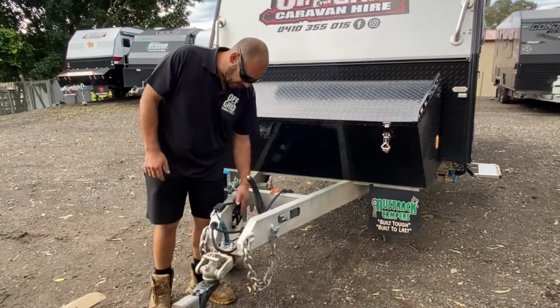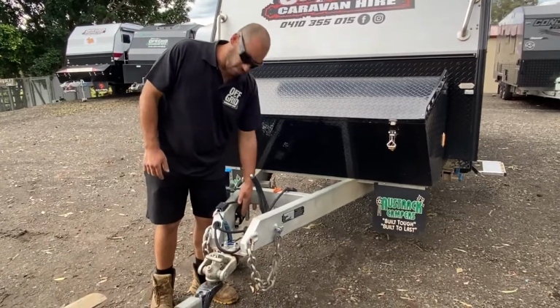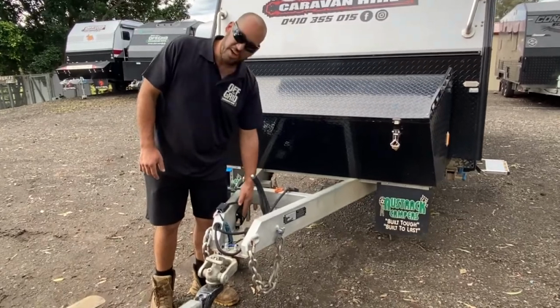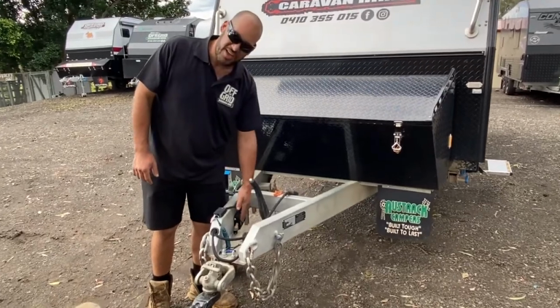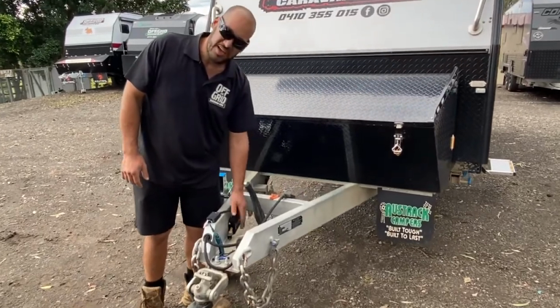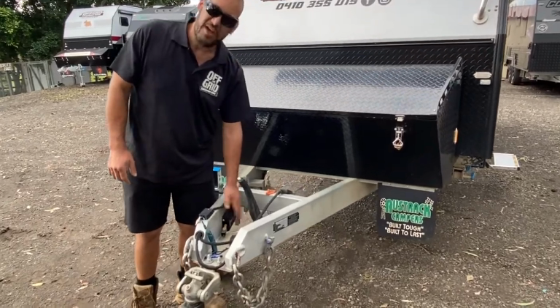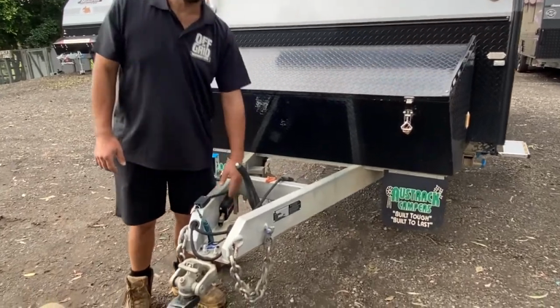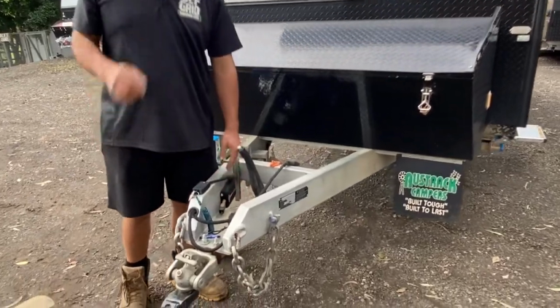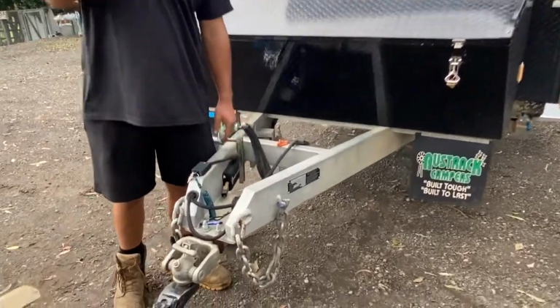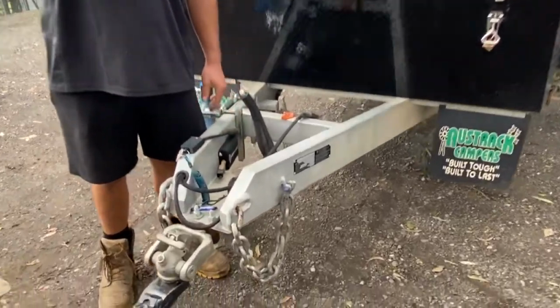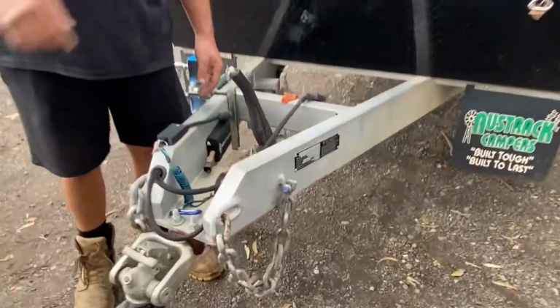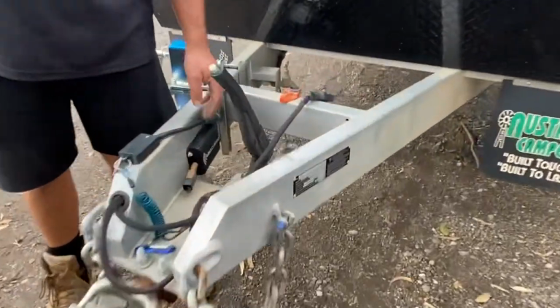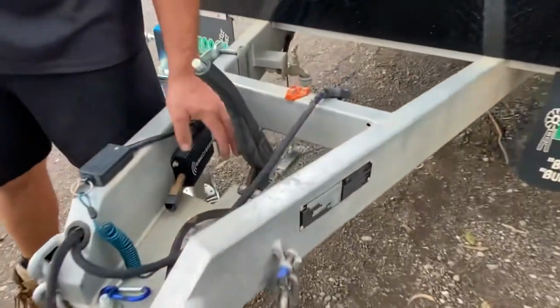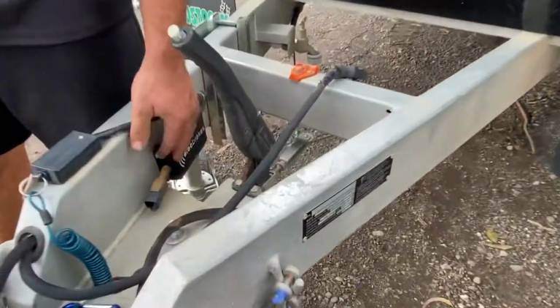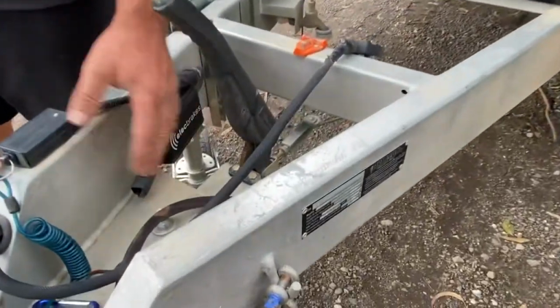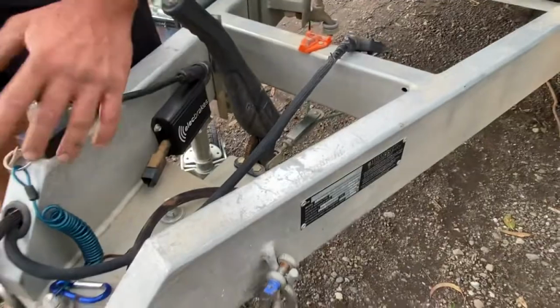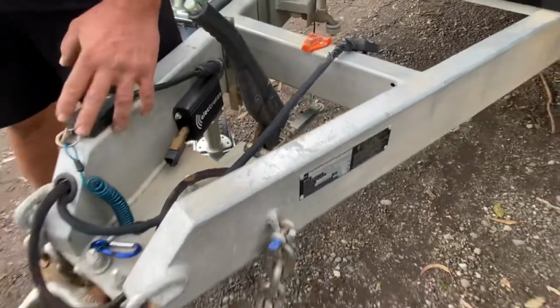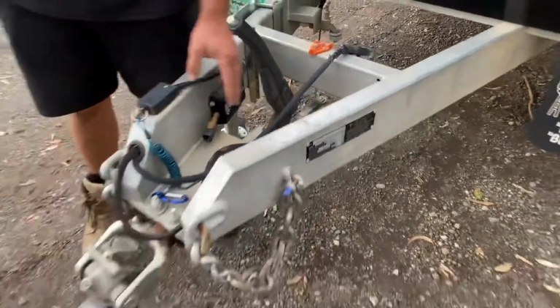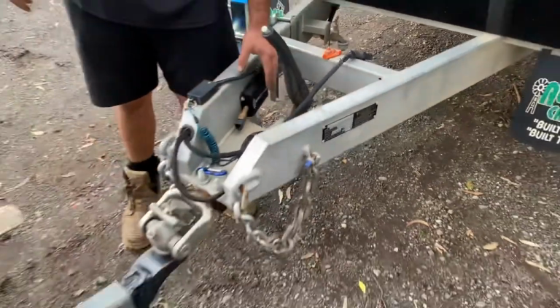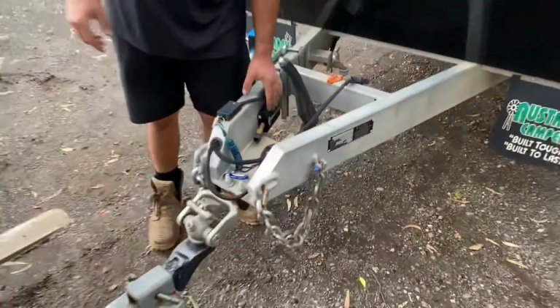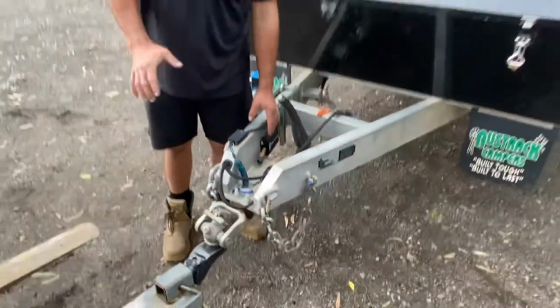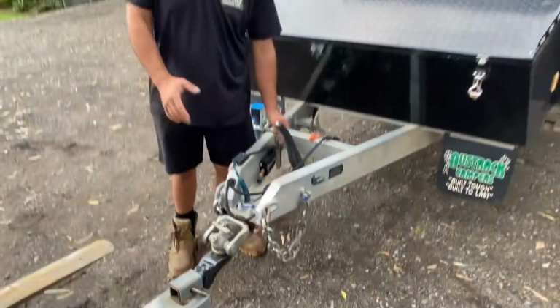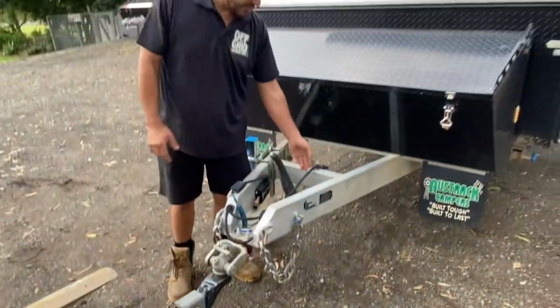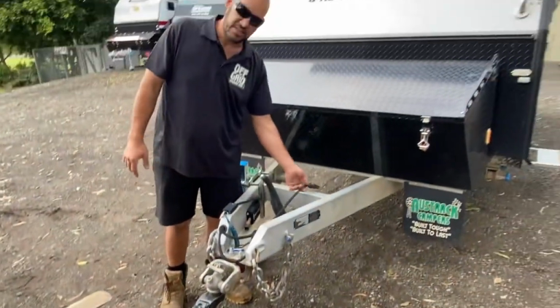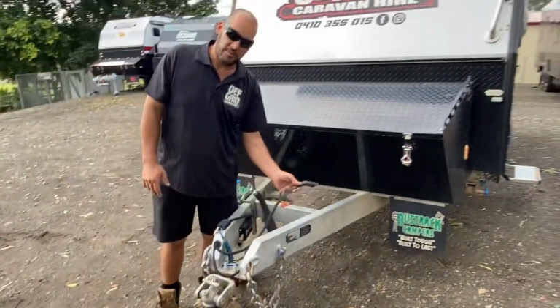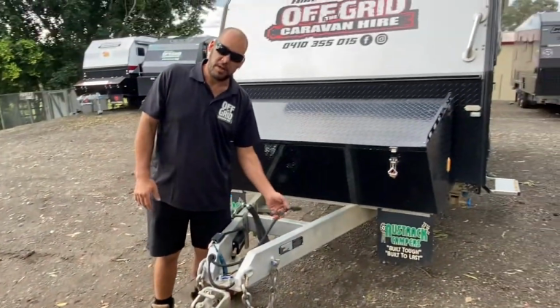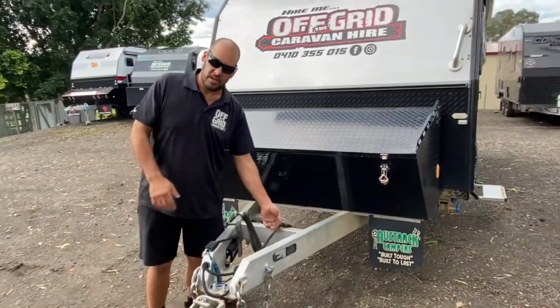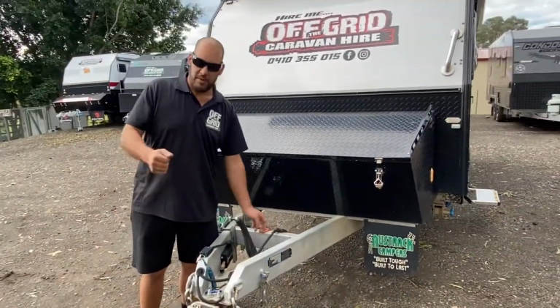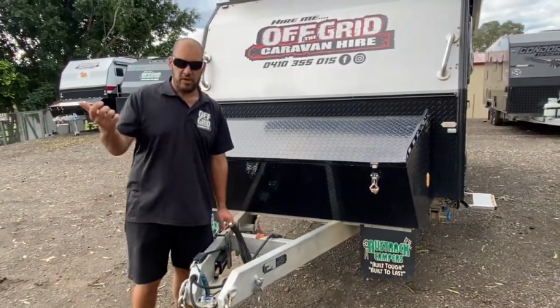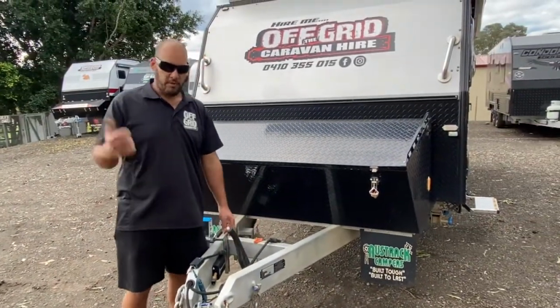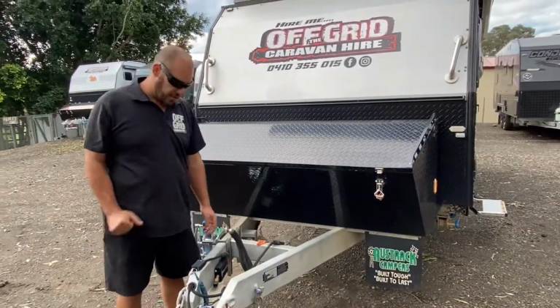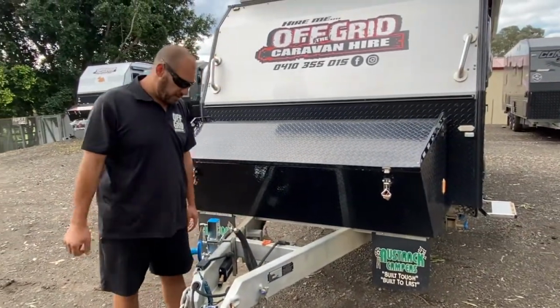We've got our electric brake unit there. If you haven't got electric brakes in the car, just let us know — we can hook you up with the adapter. That just runs into the seven pin plug and we give you a little remote to go inside.